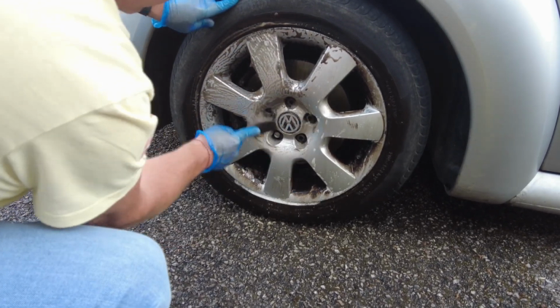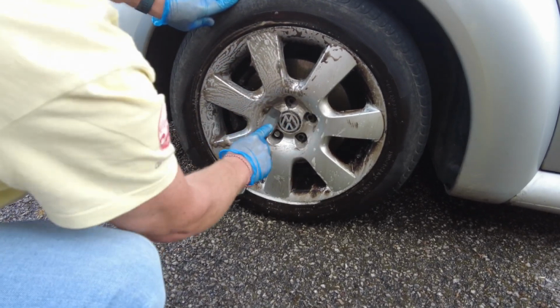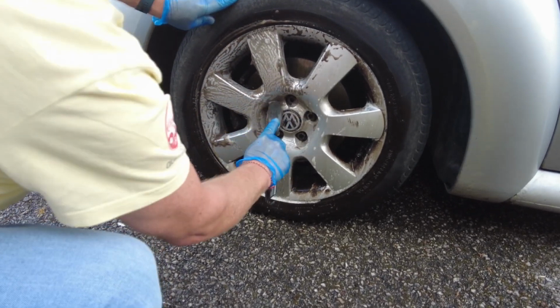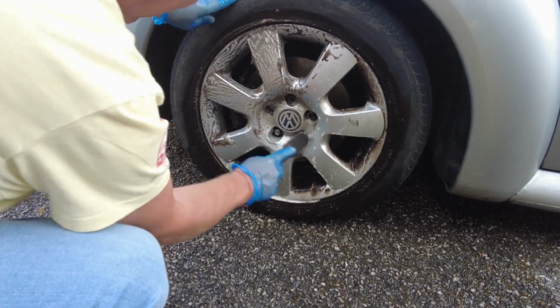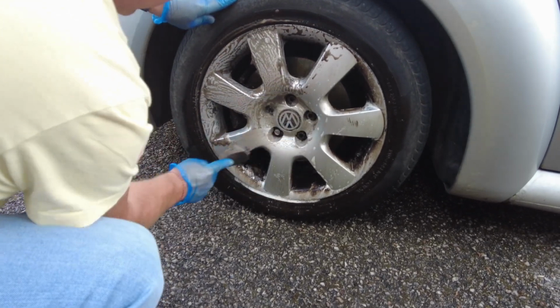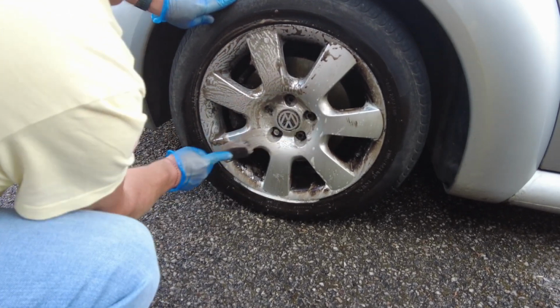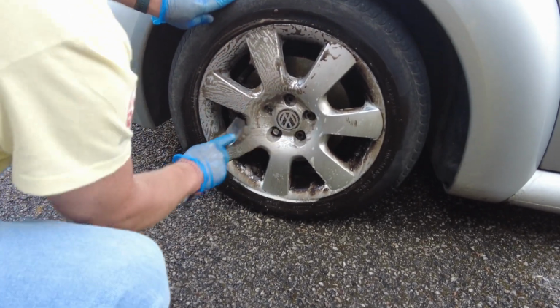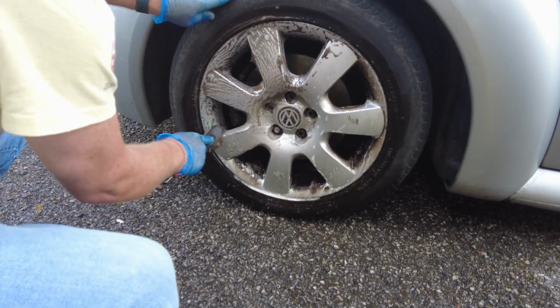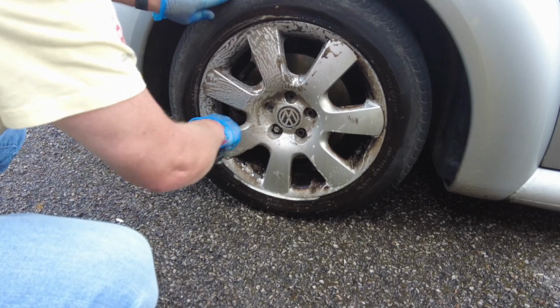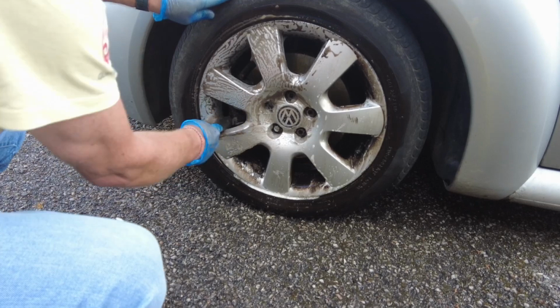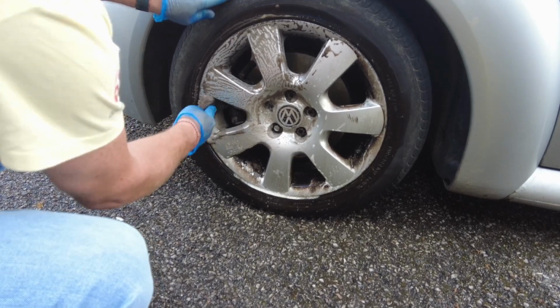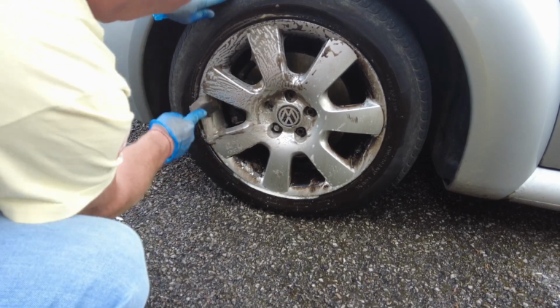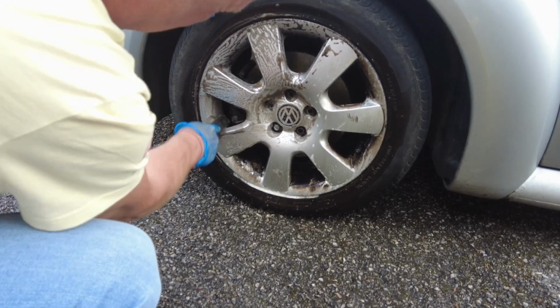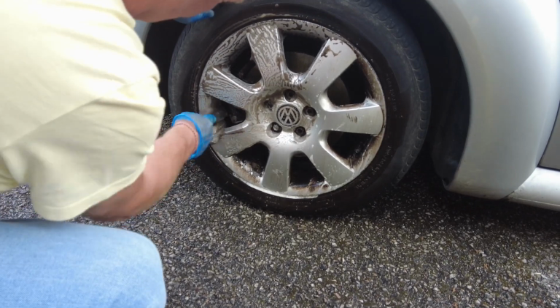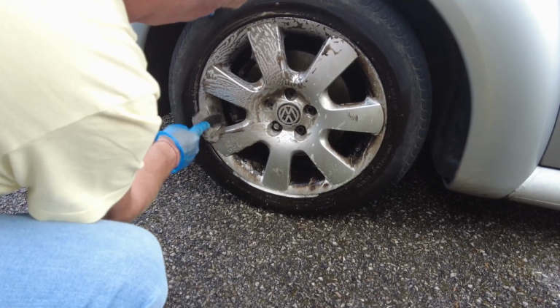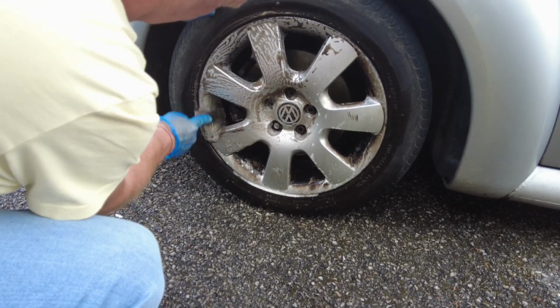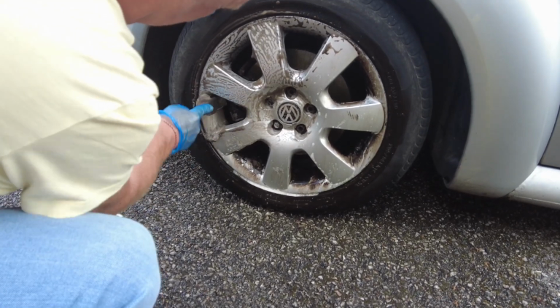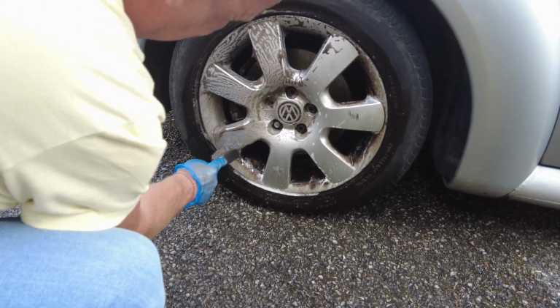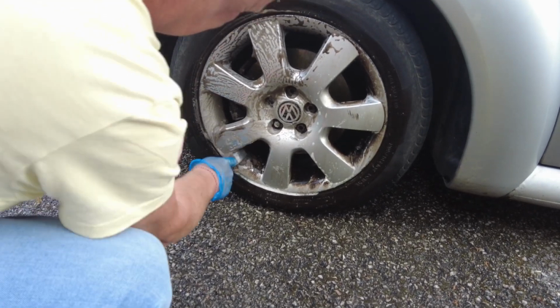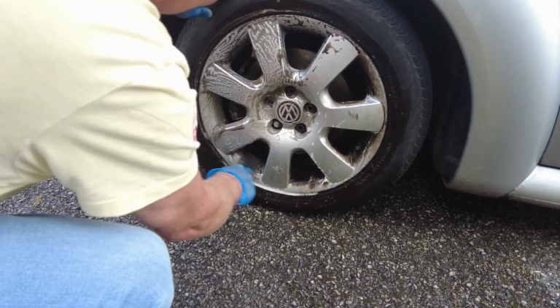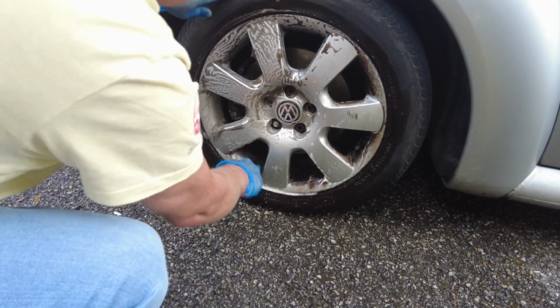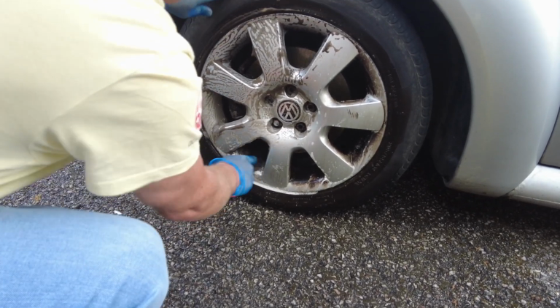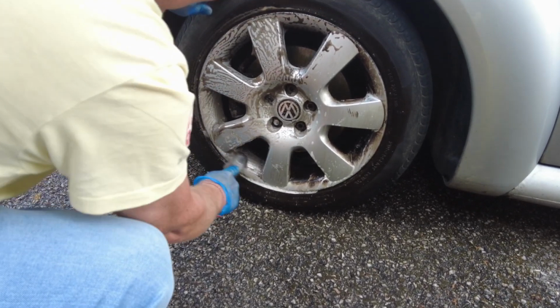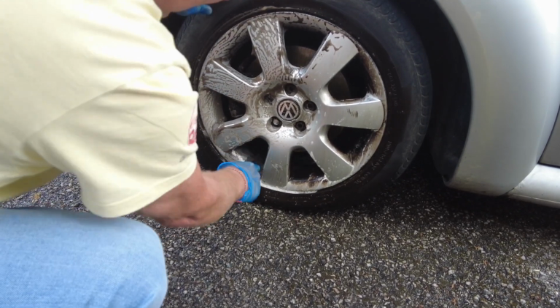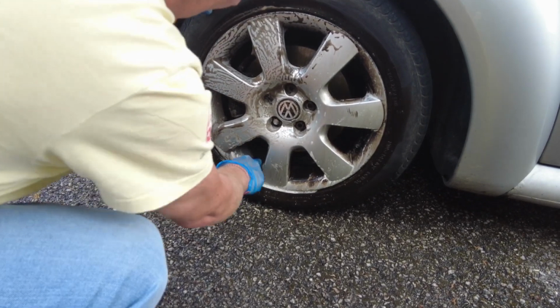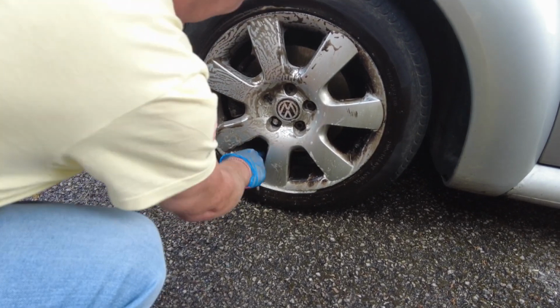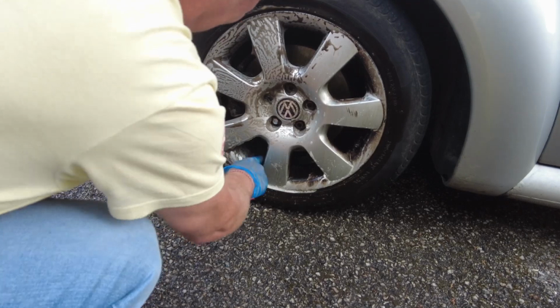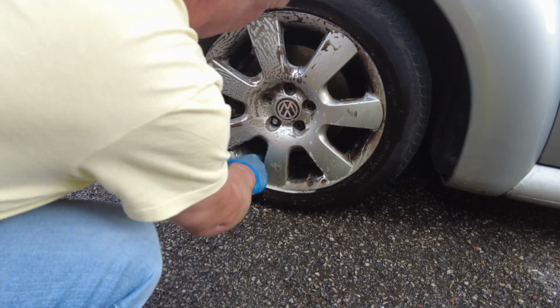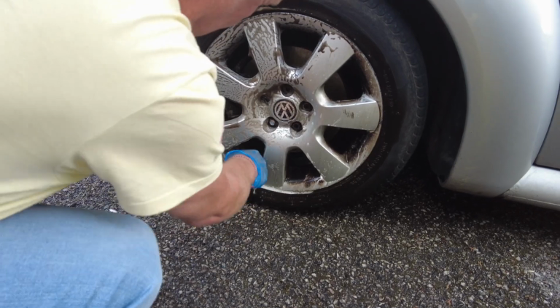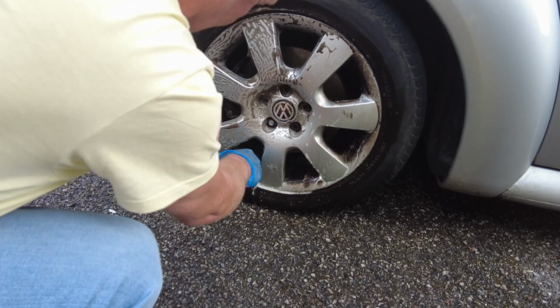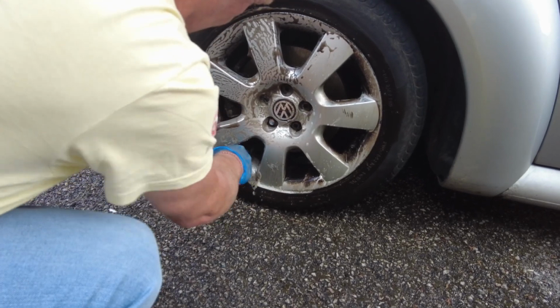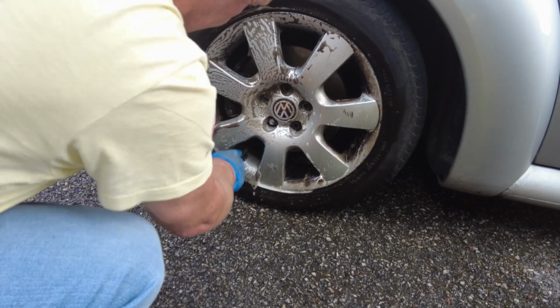I mean, if you buy an older car and it's not been looked after, this might just help you. Look at that - look how quickly that's lifted that off. And you saw the power washer earlier.